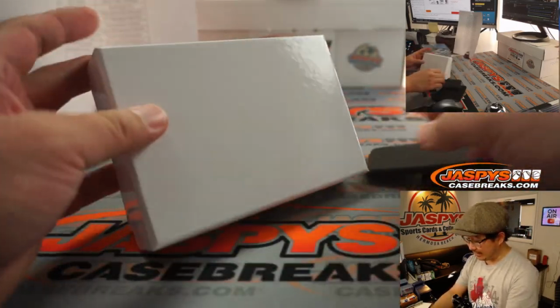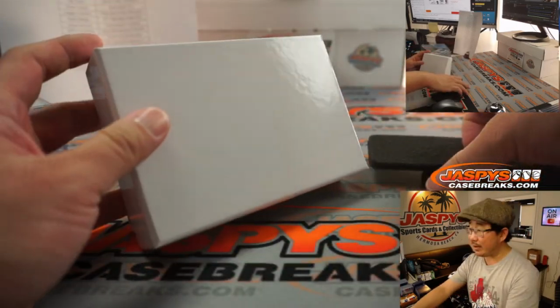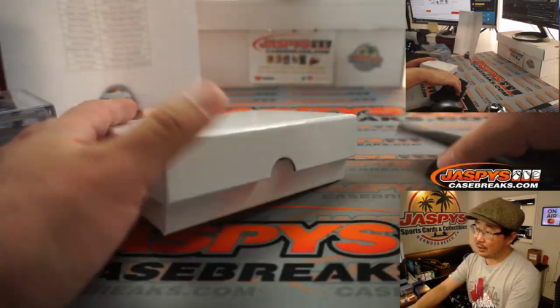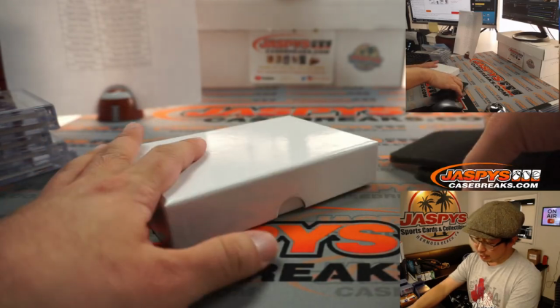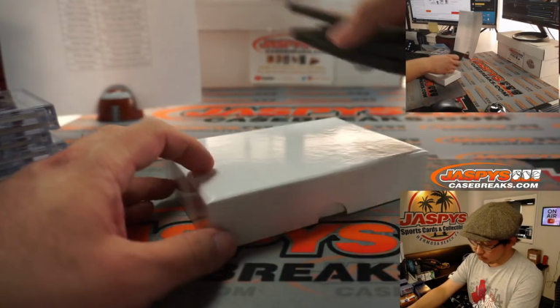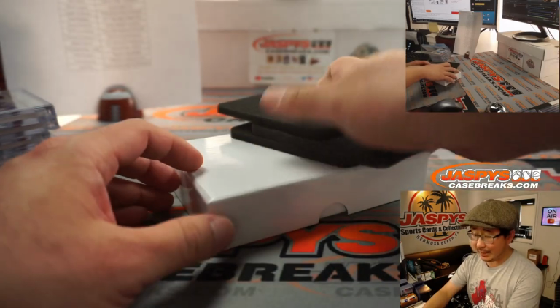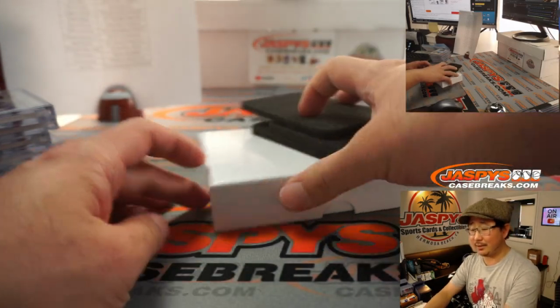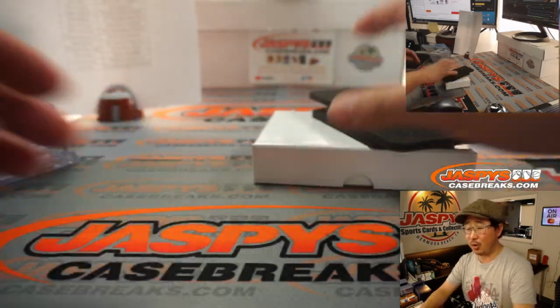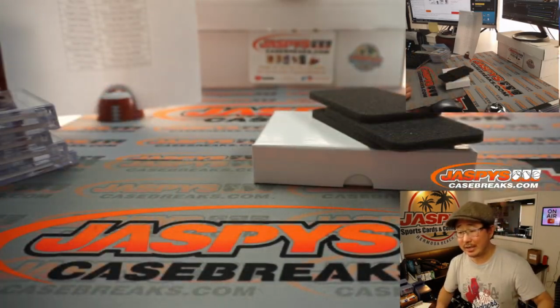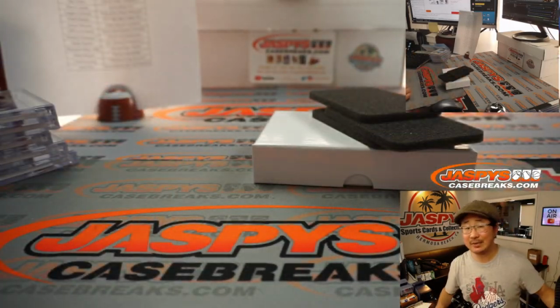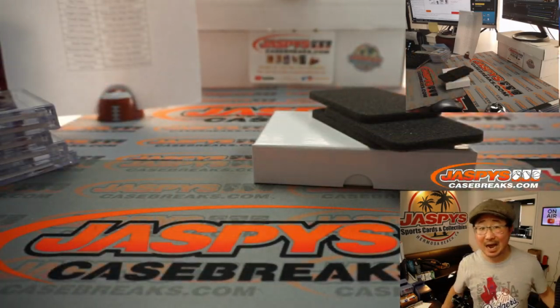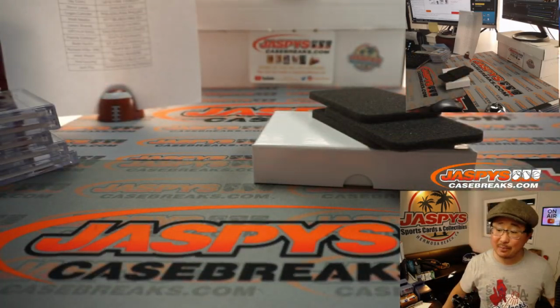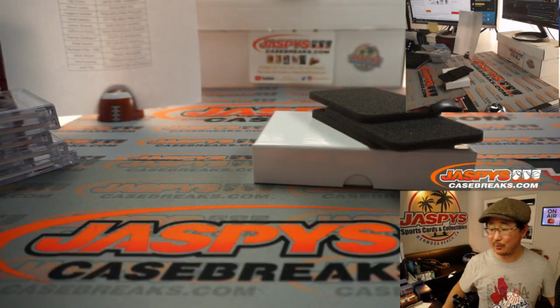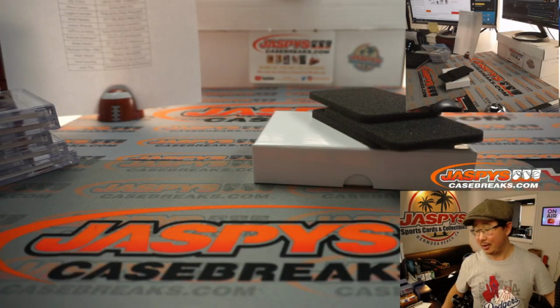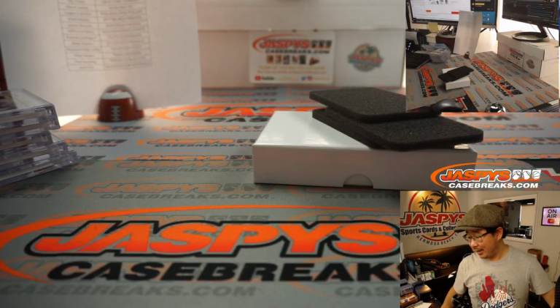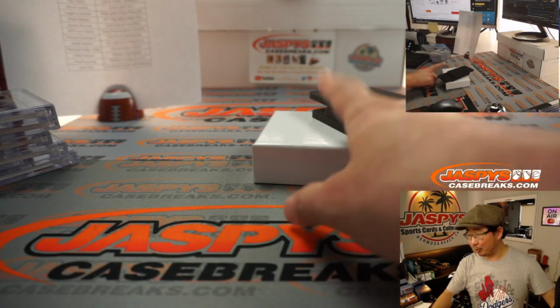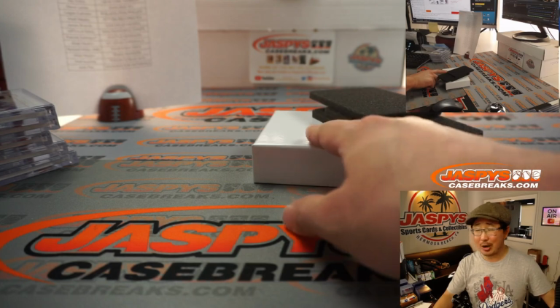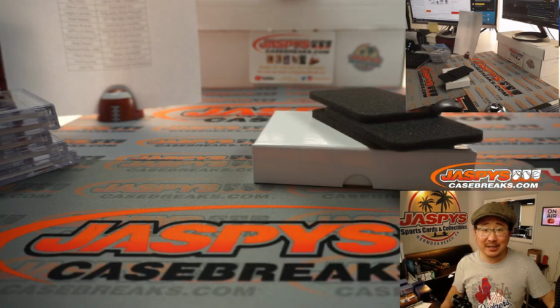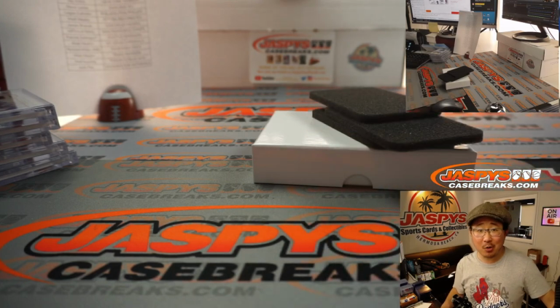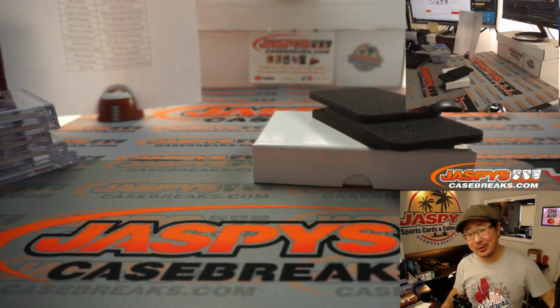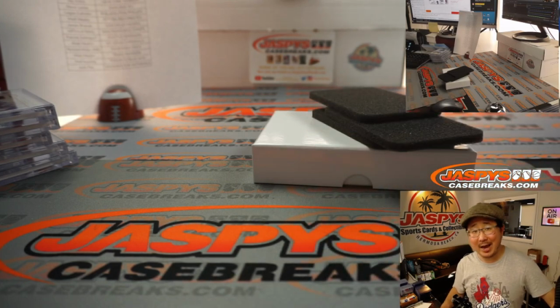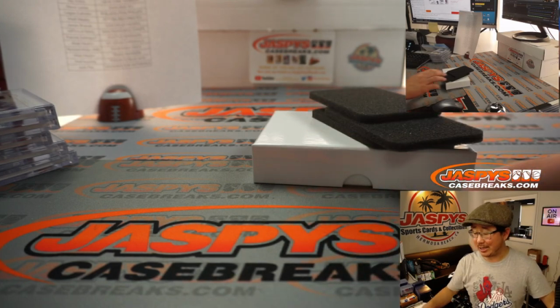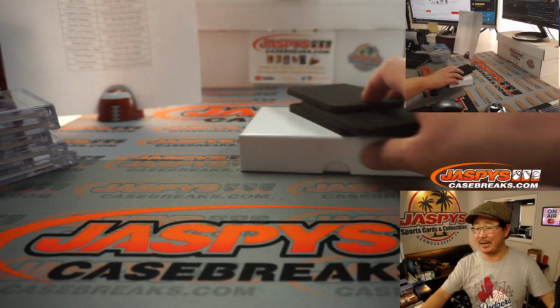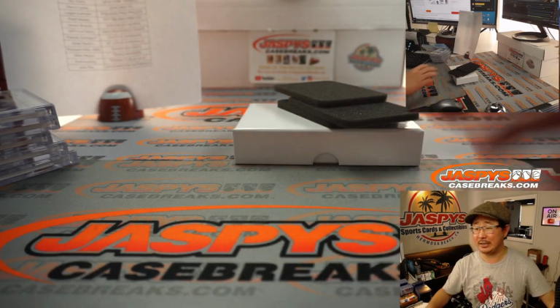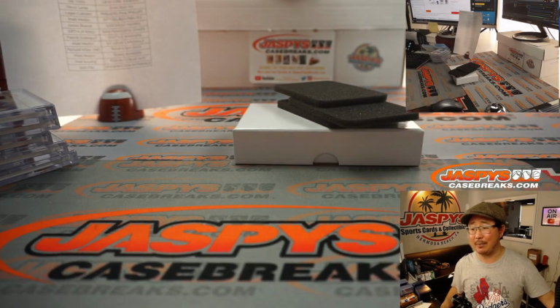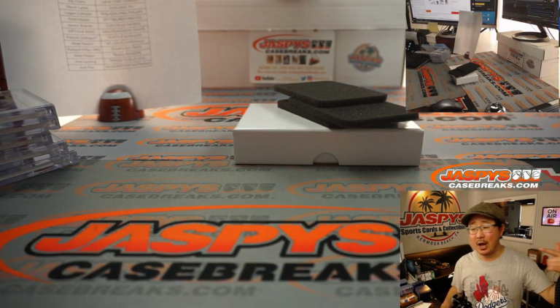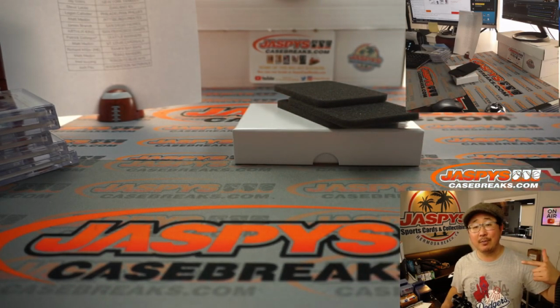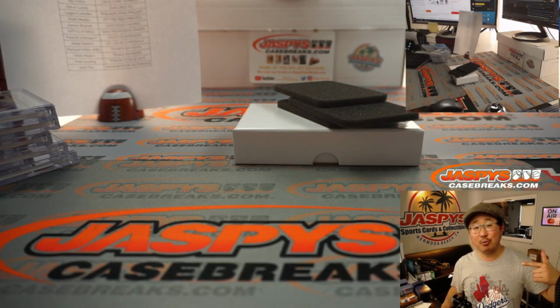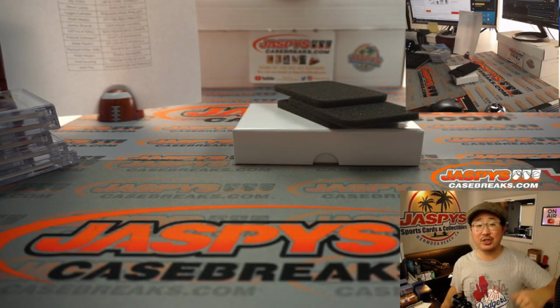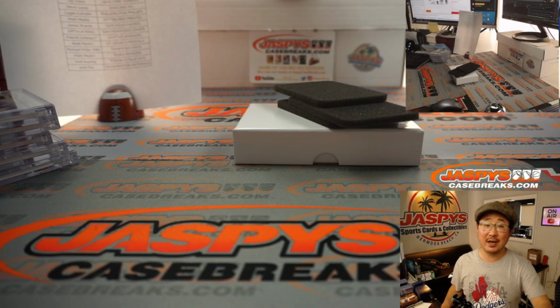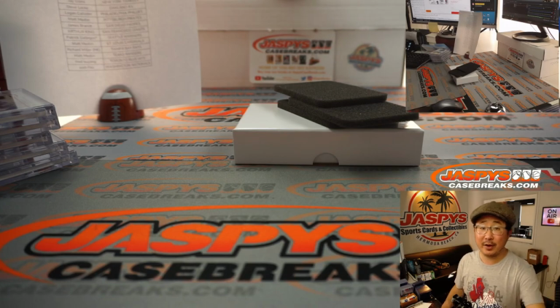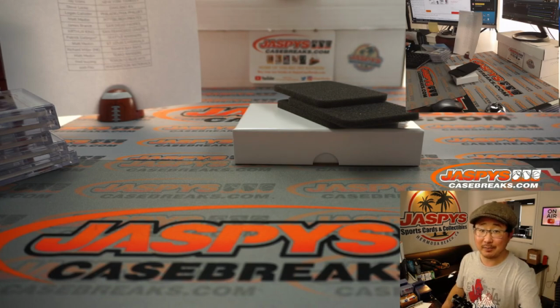Thanks, everybody. Appreciate everyone getting in to 2020 Topps Dynasty Baseball. We'll try to find some more, so keep an eye out on JasPee's CaseBreaks.com. I'm Joe — I'll see you next time for the next break. Bye-bye.